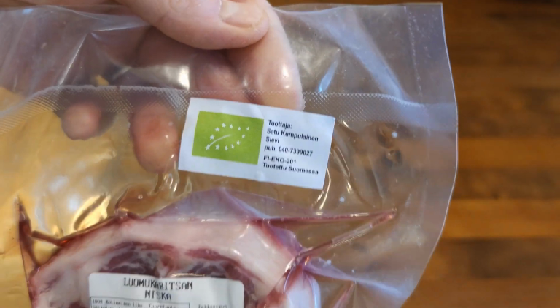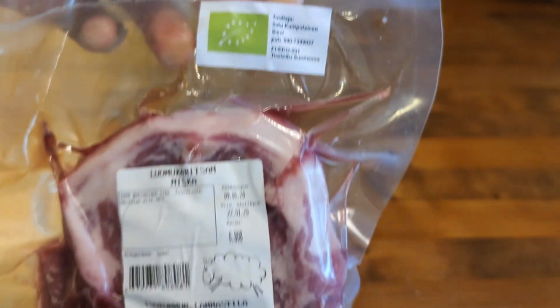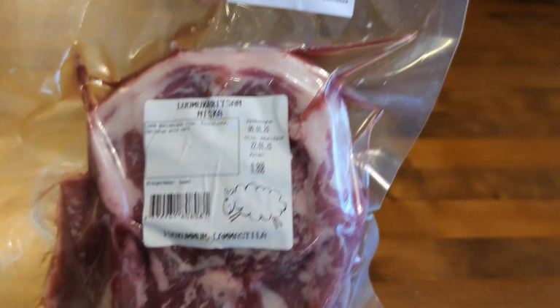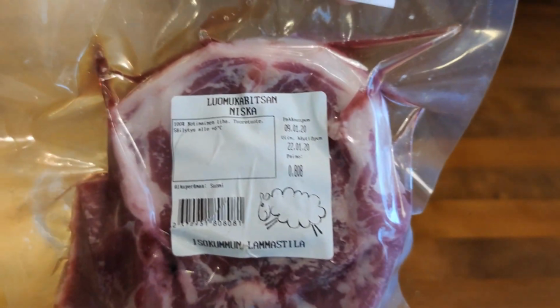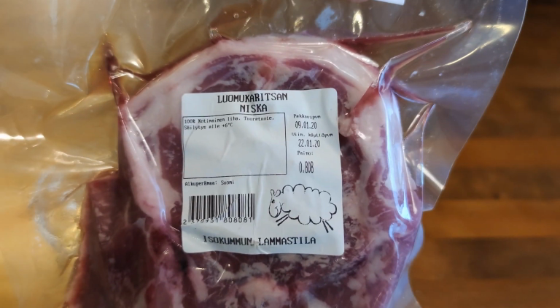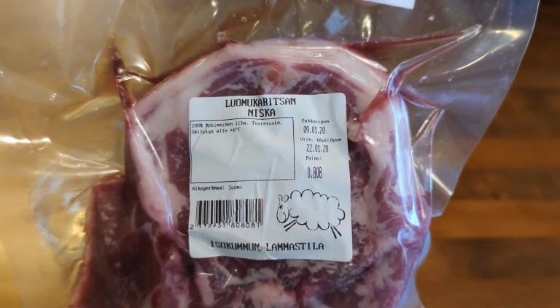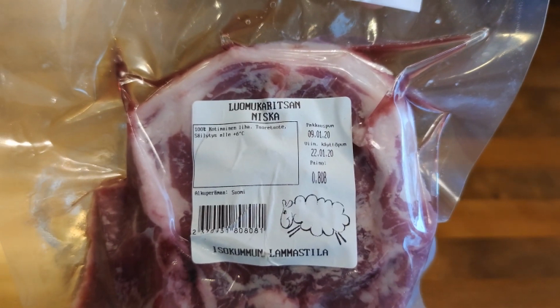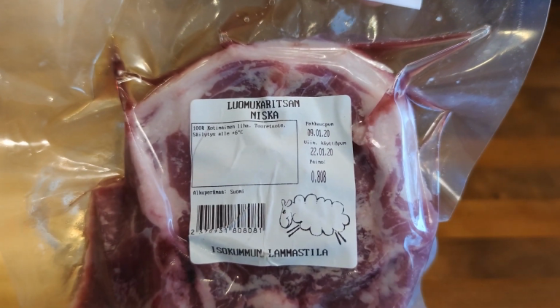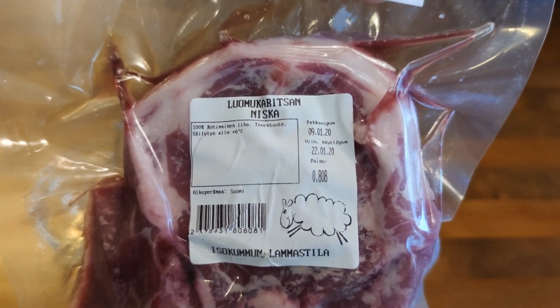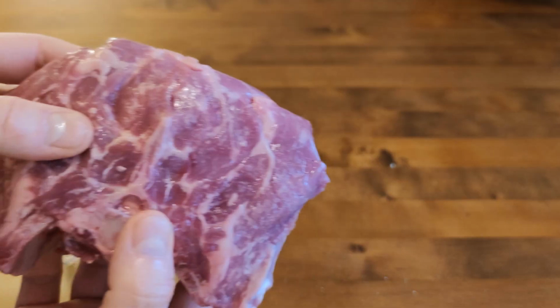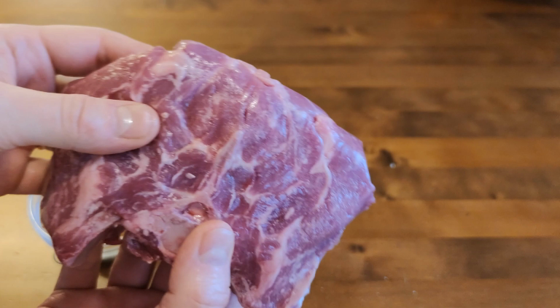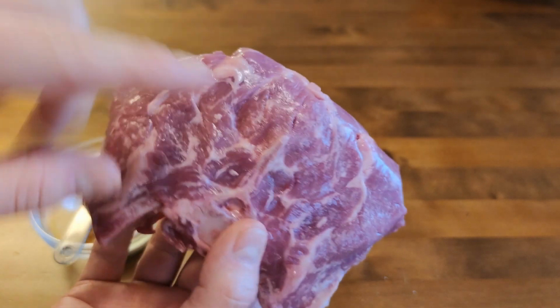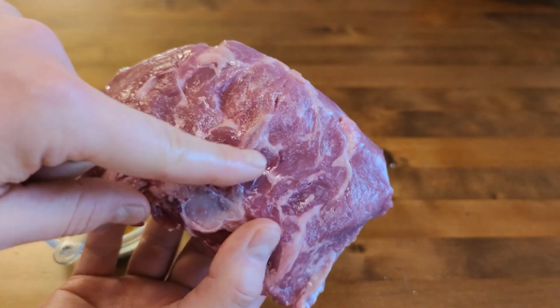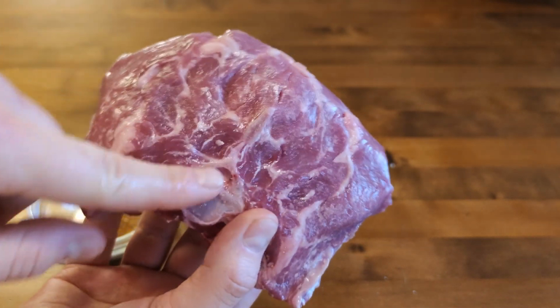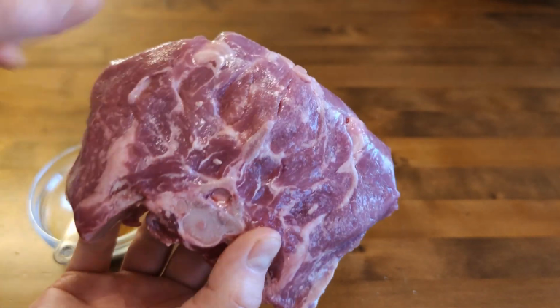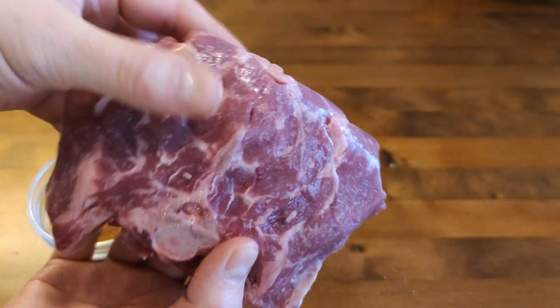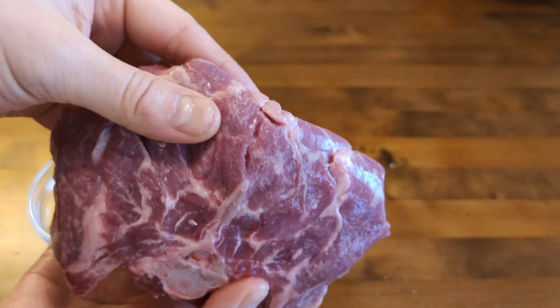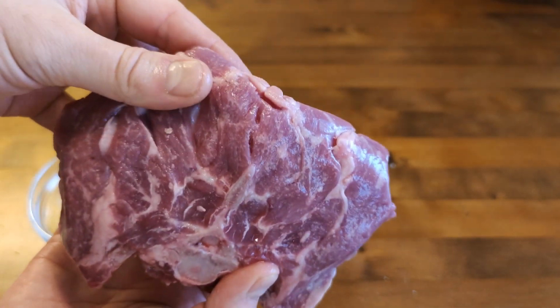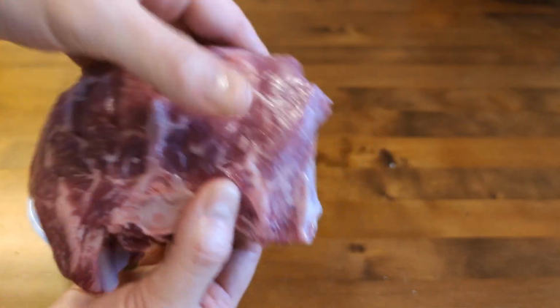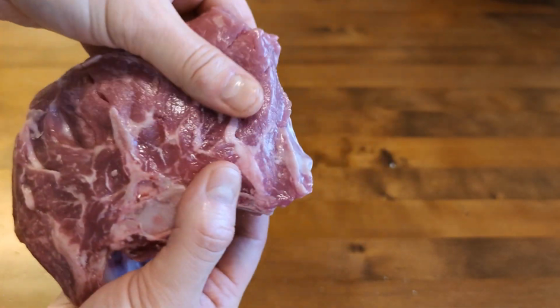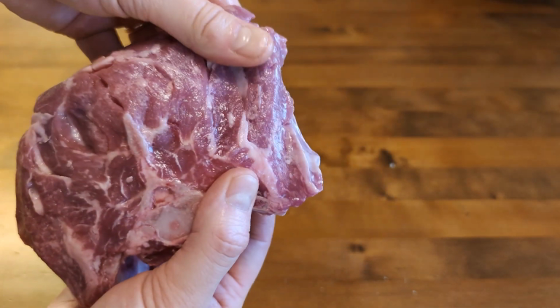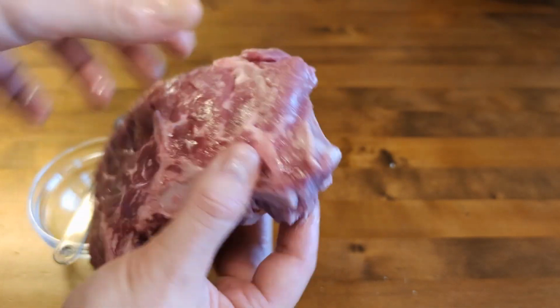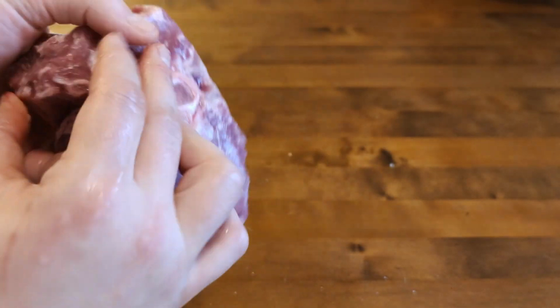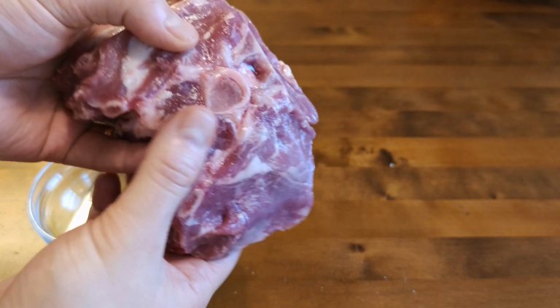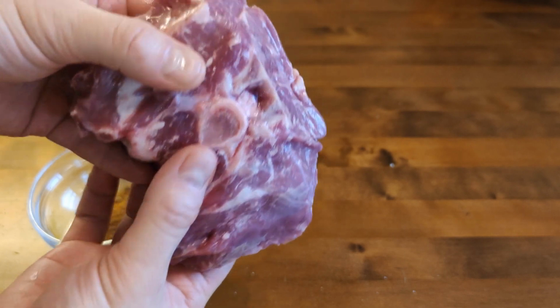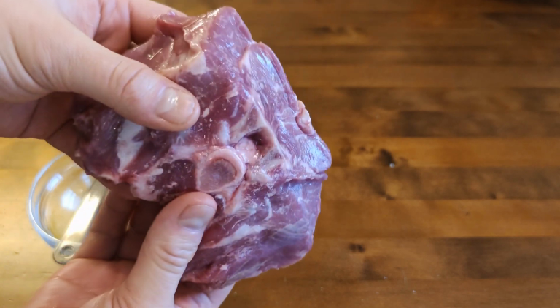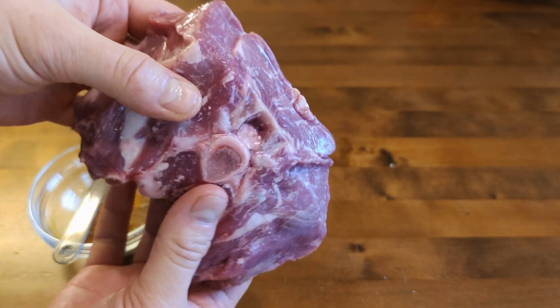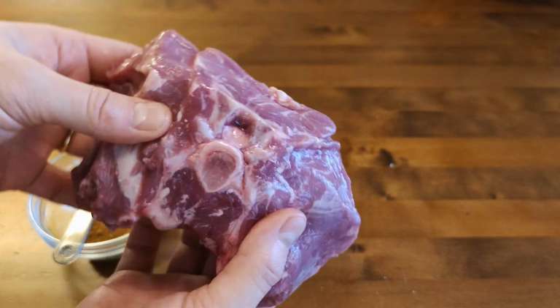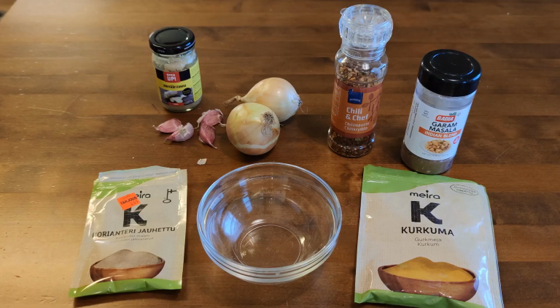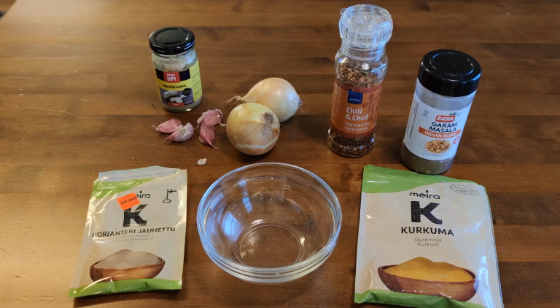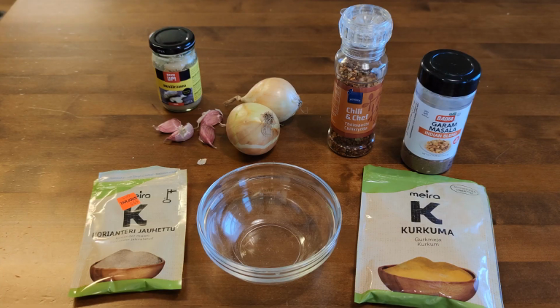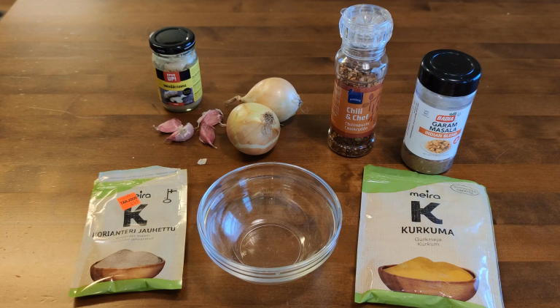Look how beautiful lamb neck I got from the sale. It's local and it's organic. This is gonna be great. There's bone in there, lots of fat — it's gonna be tender and tasty. So the pressure cooker will get the best result.